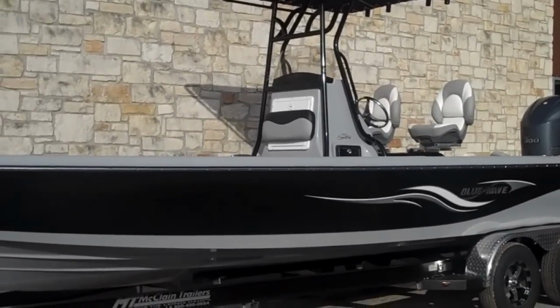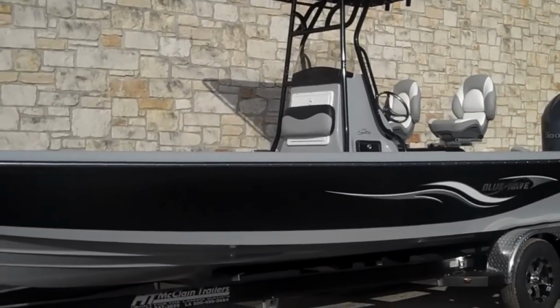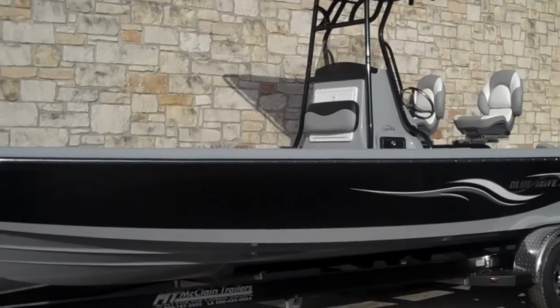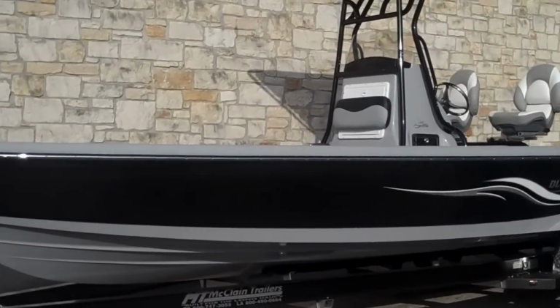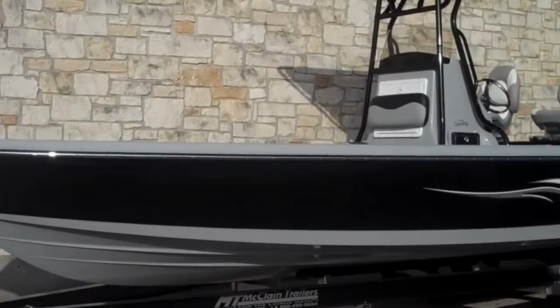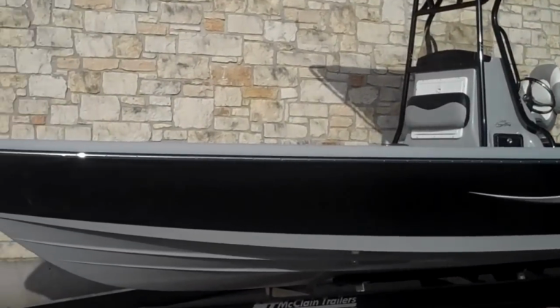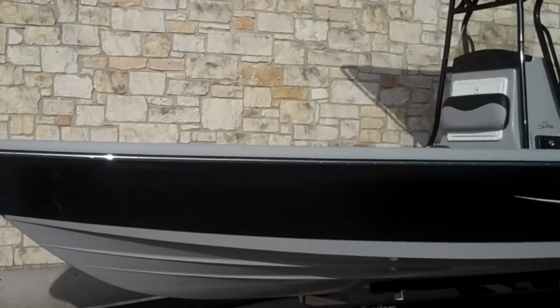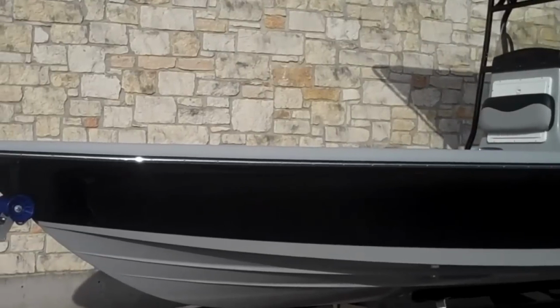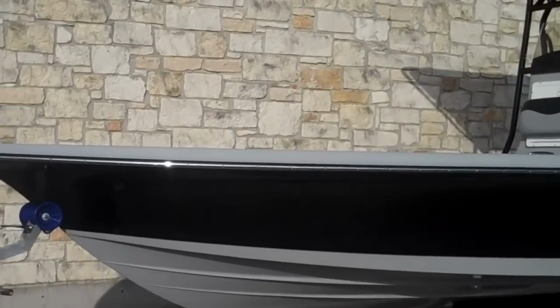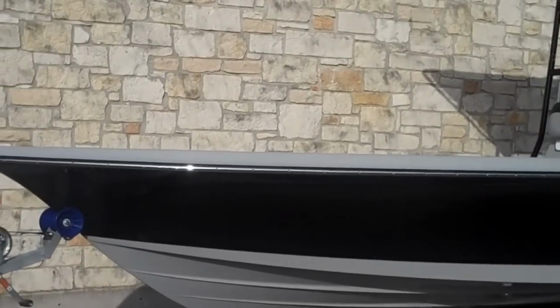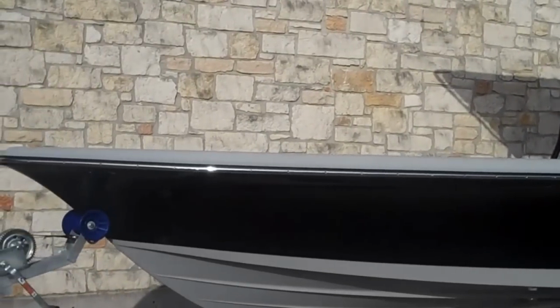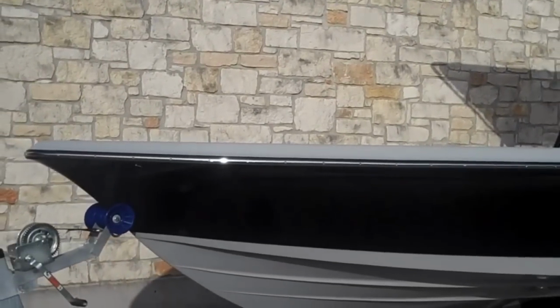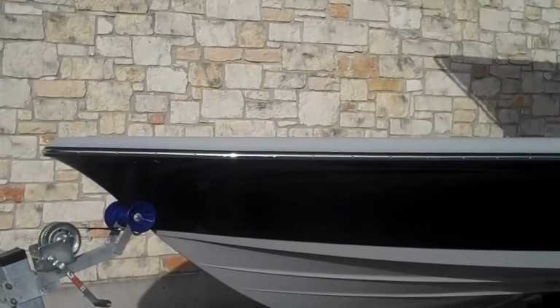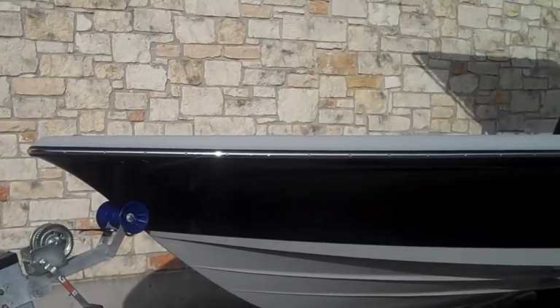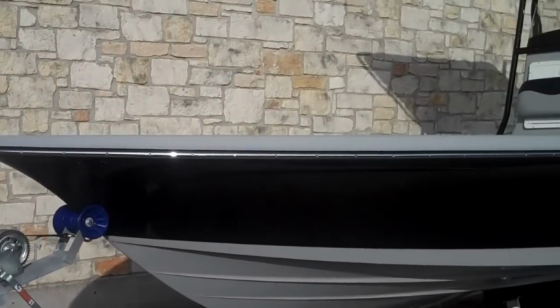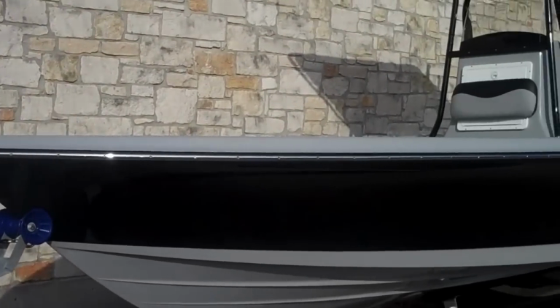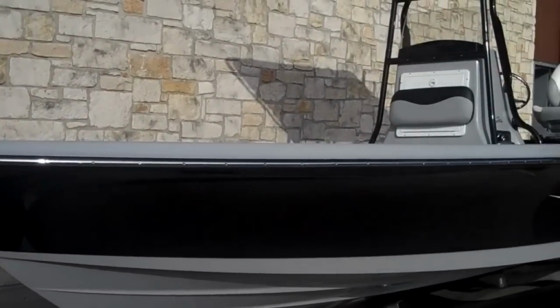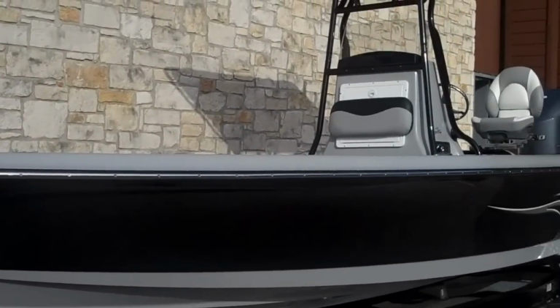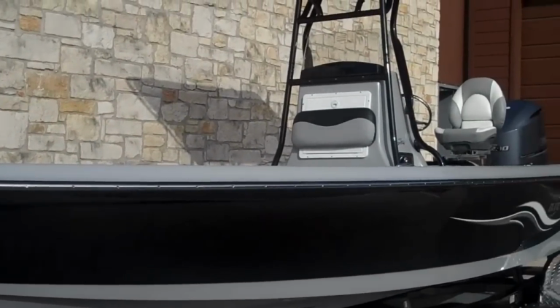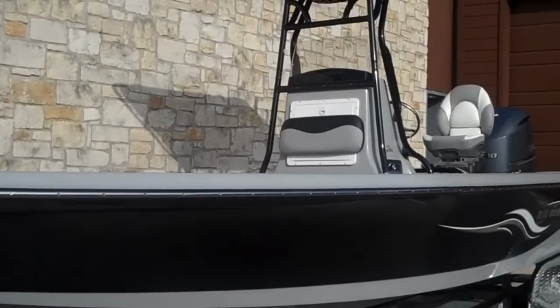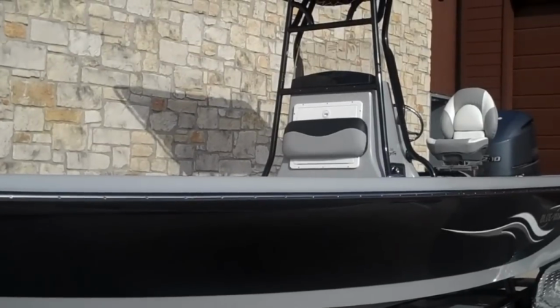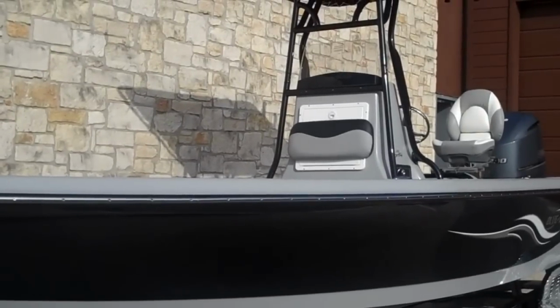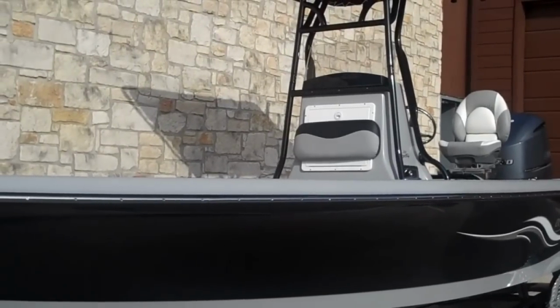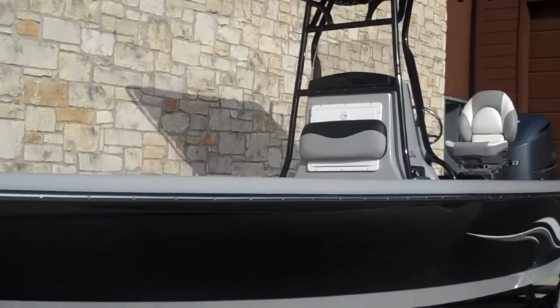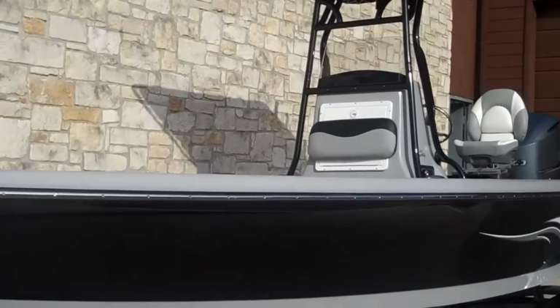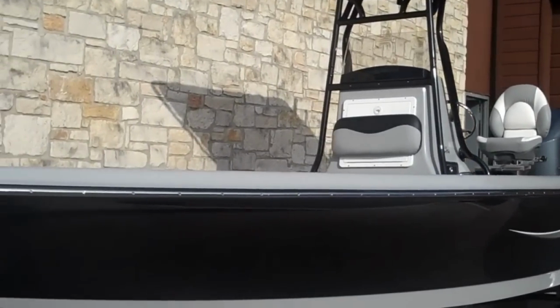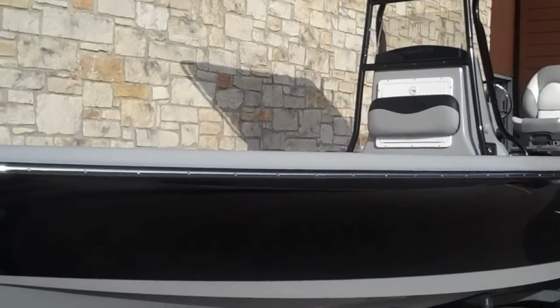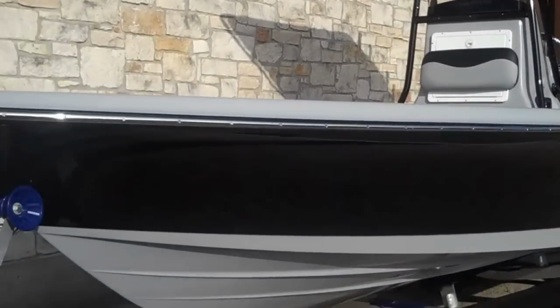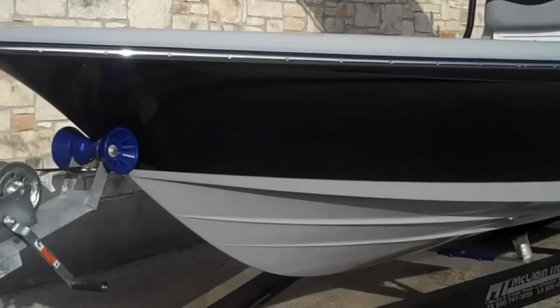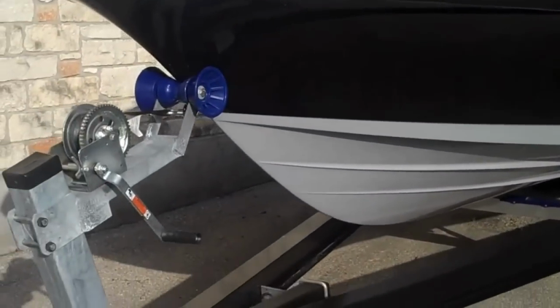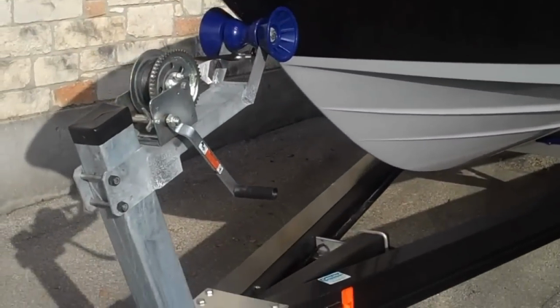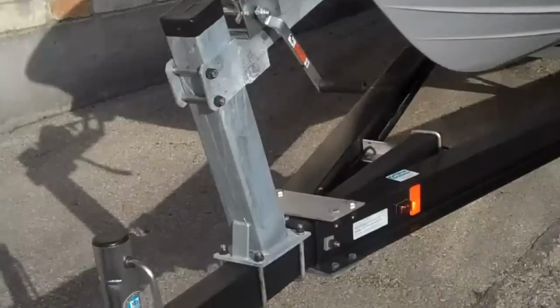The 2400 Pure Bay is Blue Wave's largest center console bay boat style boat. It's got a huge front deck and a large casting deck in the stern part of the boat. This one's got a lot of upgrades in it, so I'll start from the outside and then we'll work our way in.